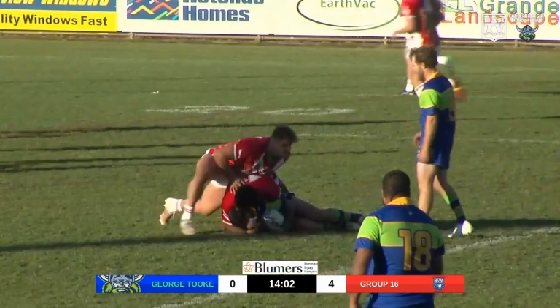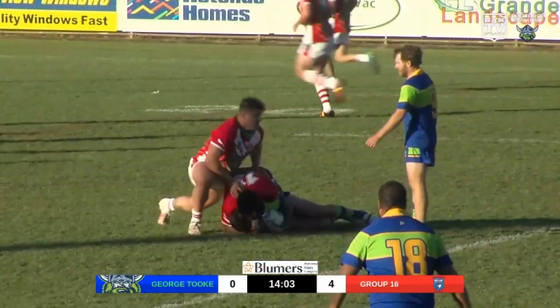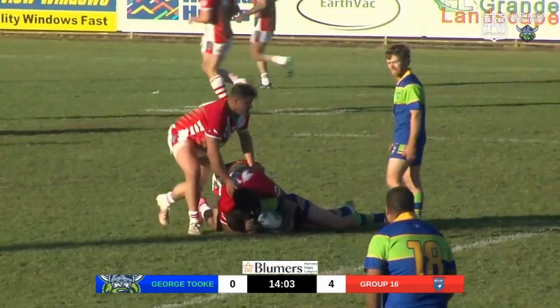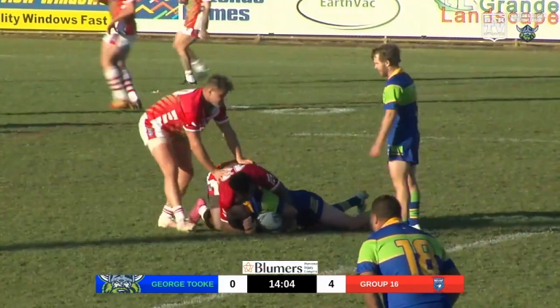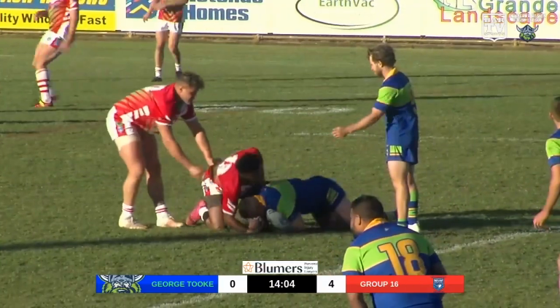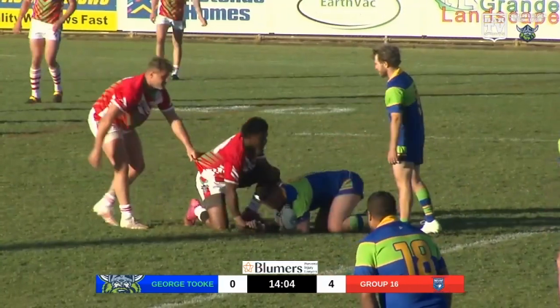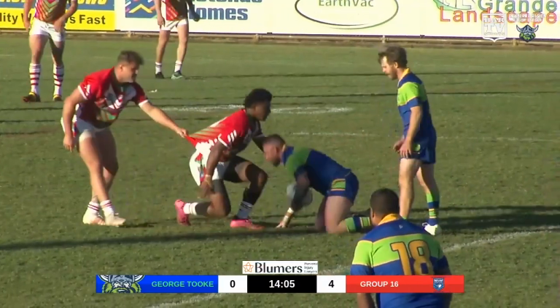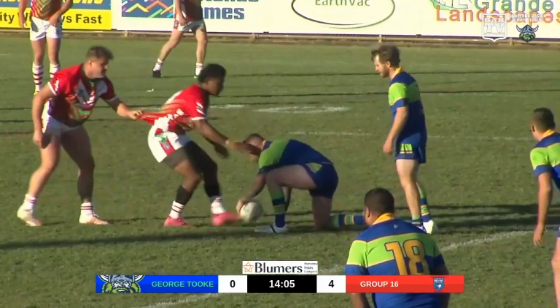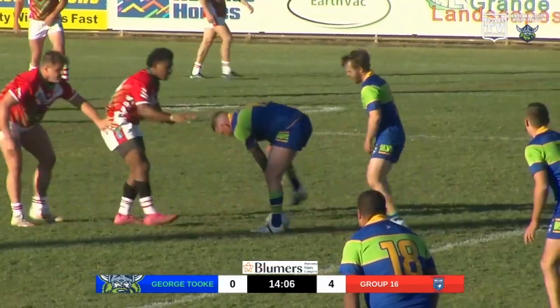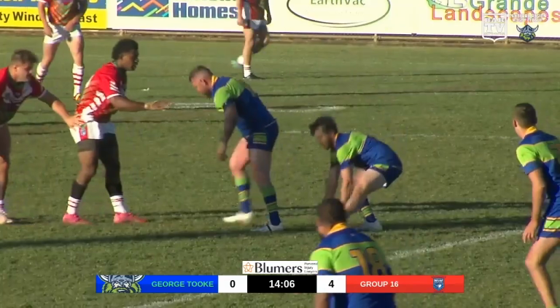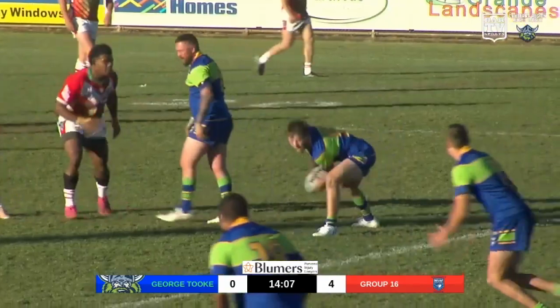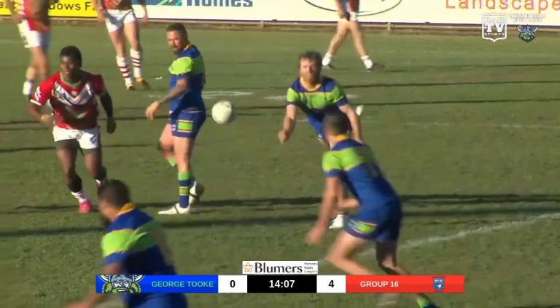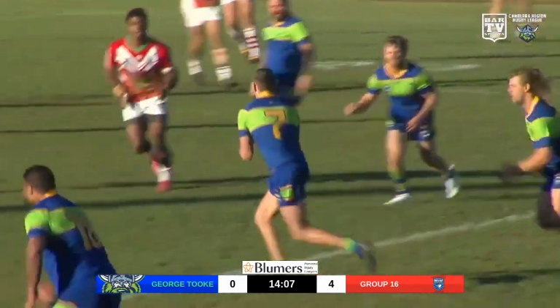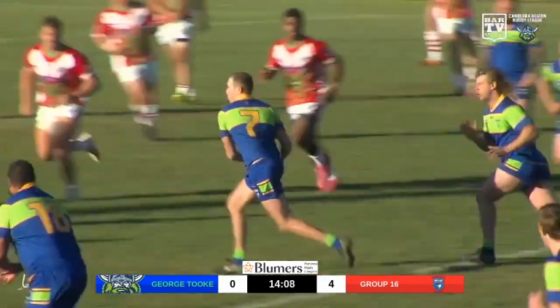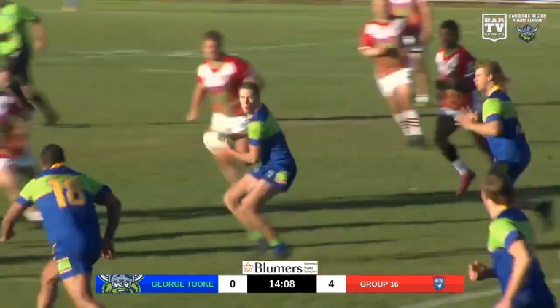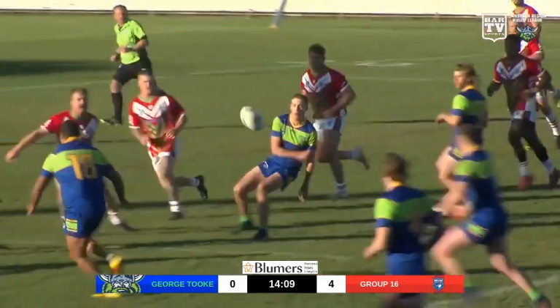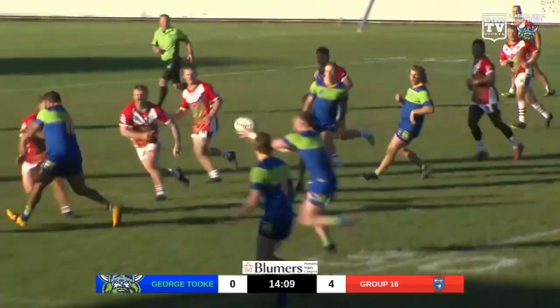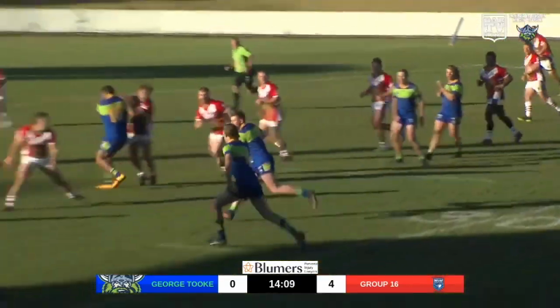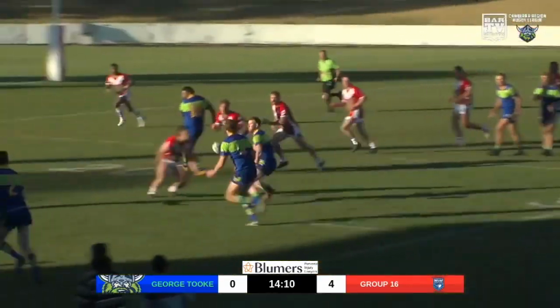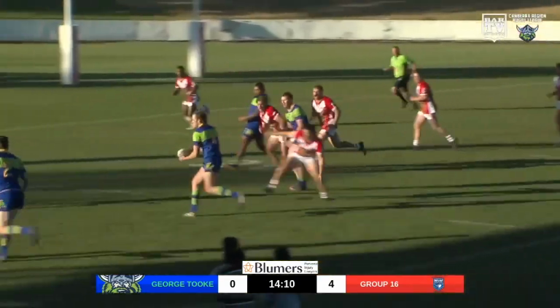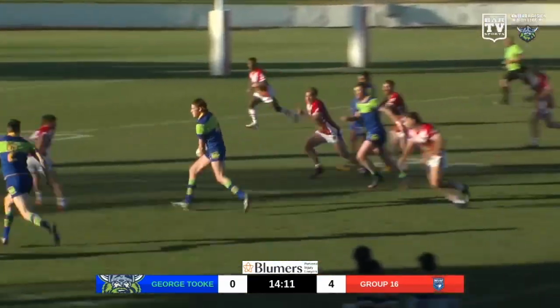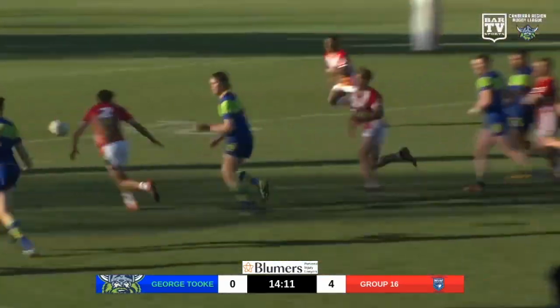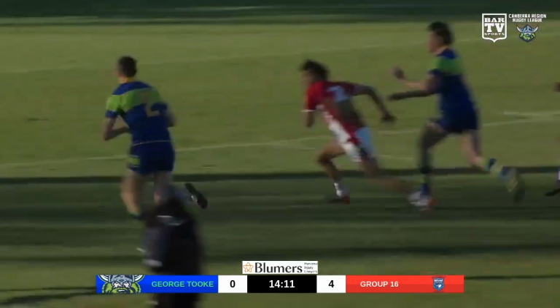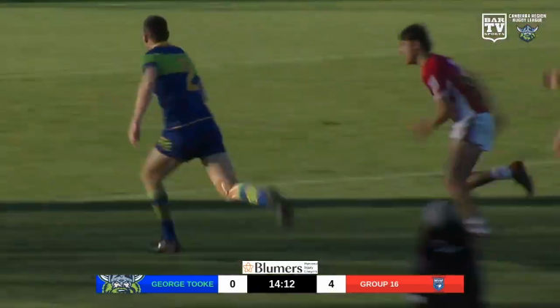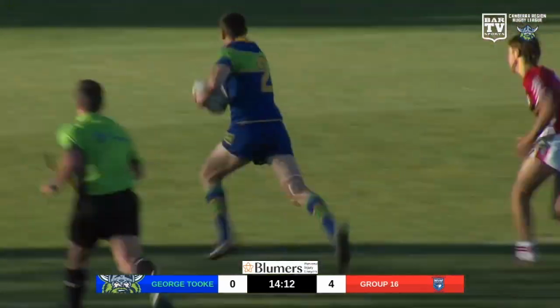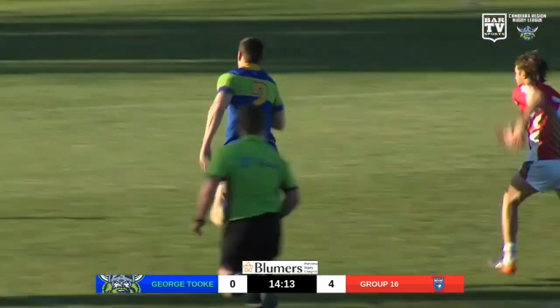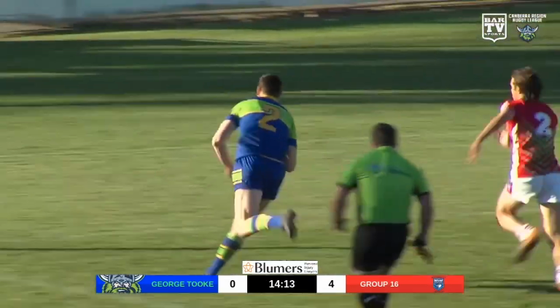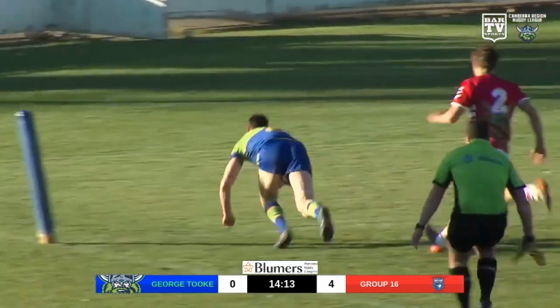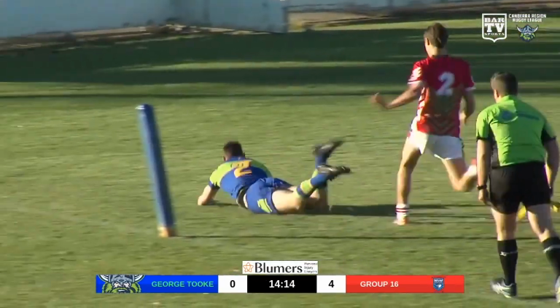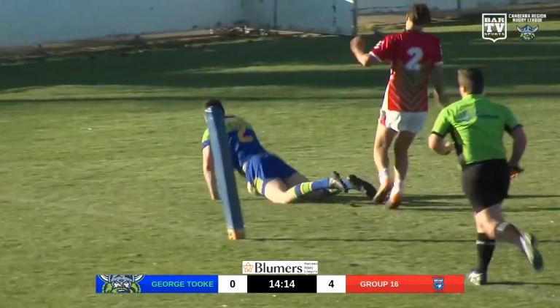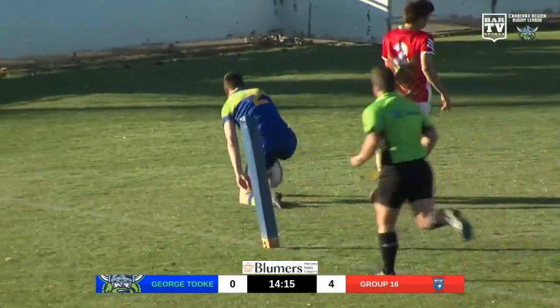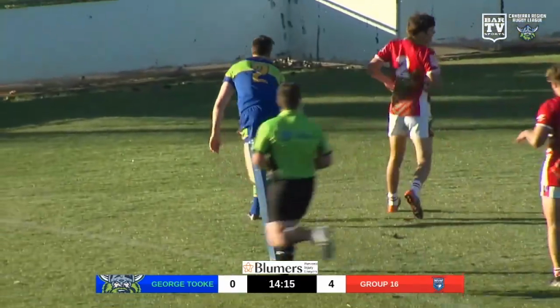Into the defensive line, 30 metres out from the opposition goal line. Keller at dummy half, comes to the left-hand side, it goes out the back, goes short. Numbers here — now it's Jacobs. Jacobs for the line. Jacobs gets there.